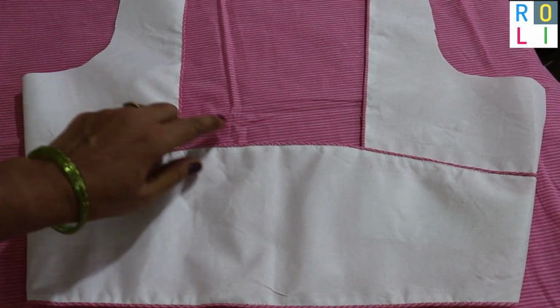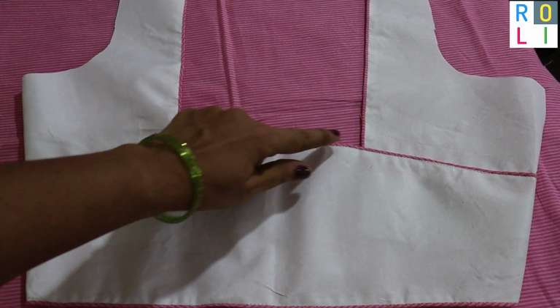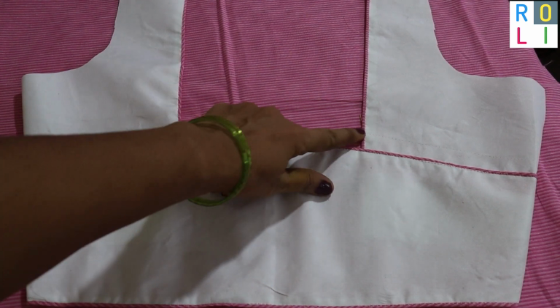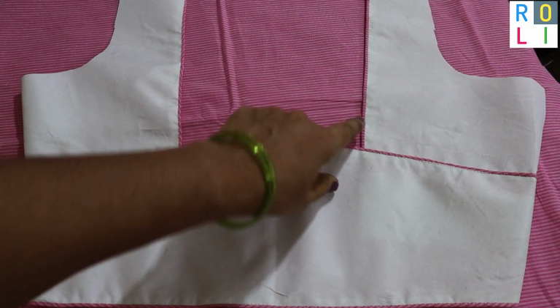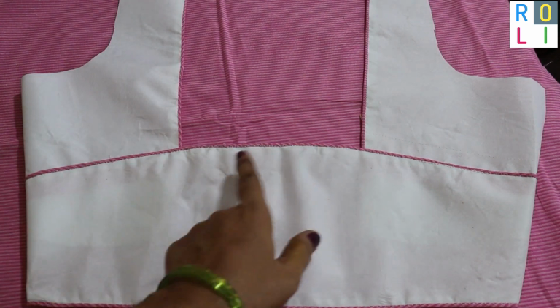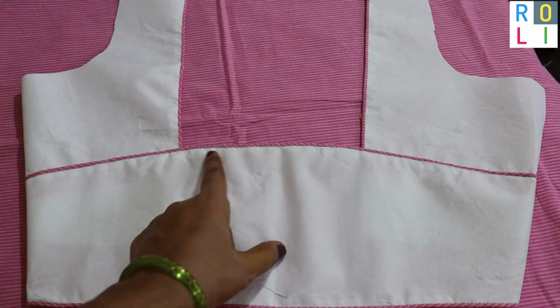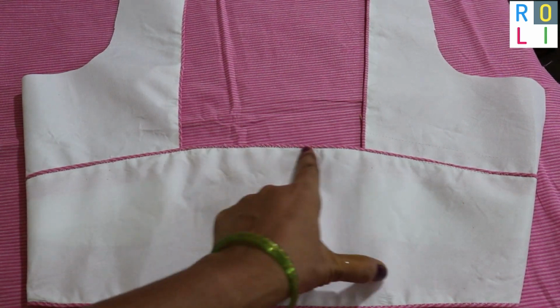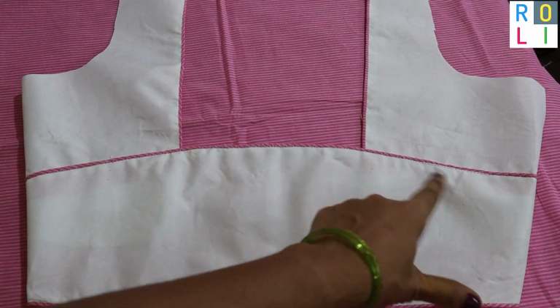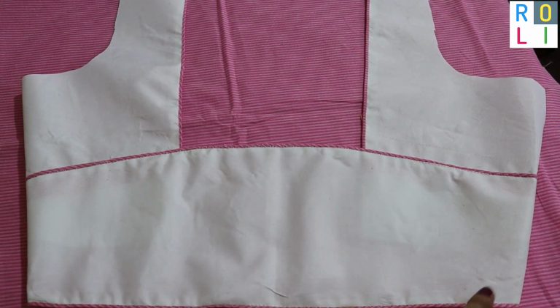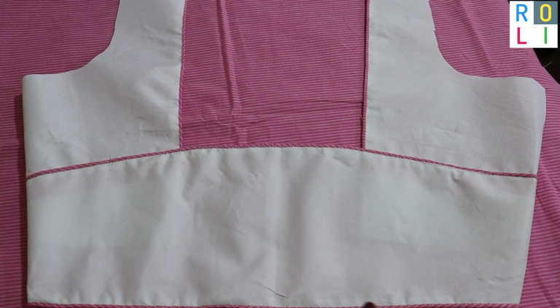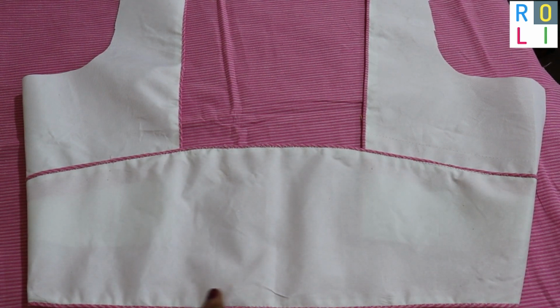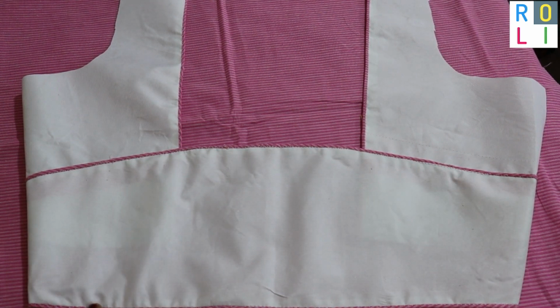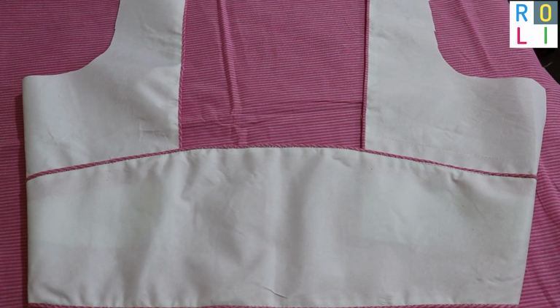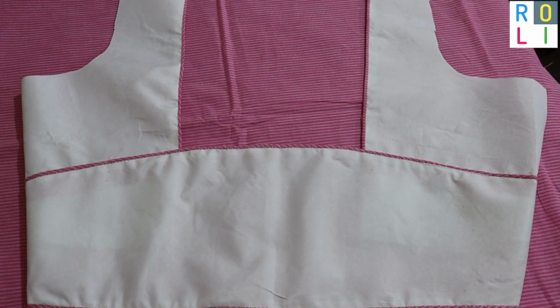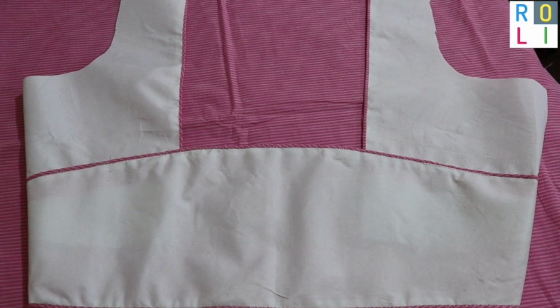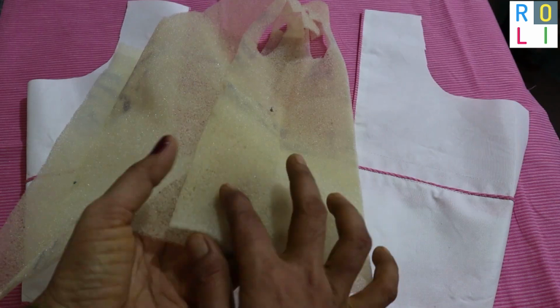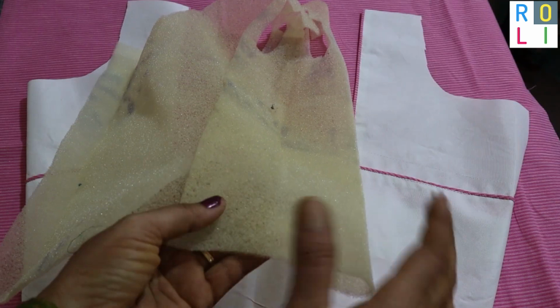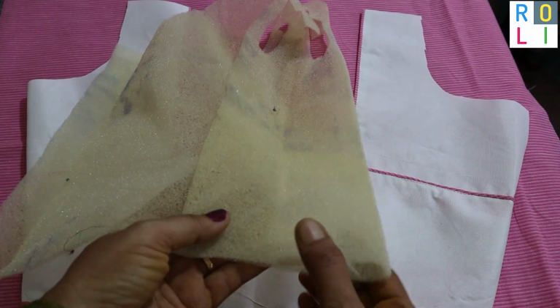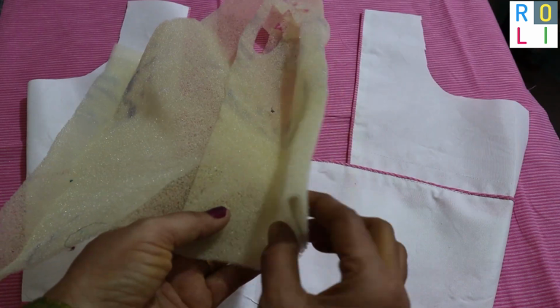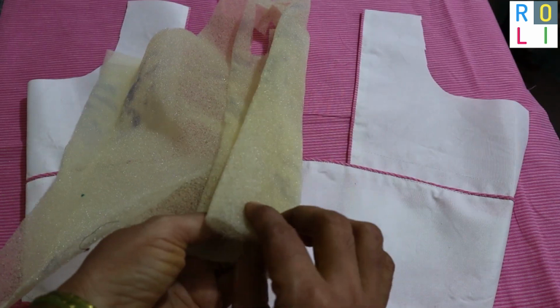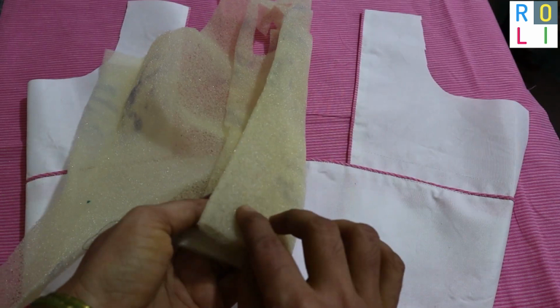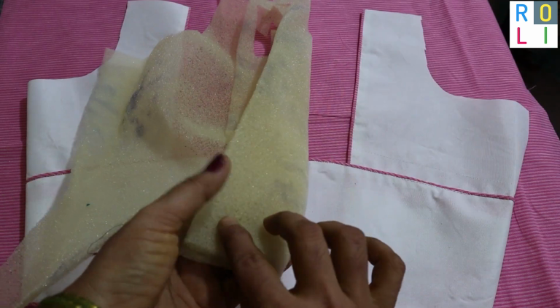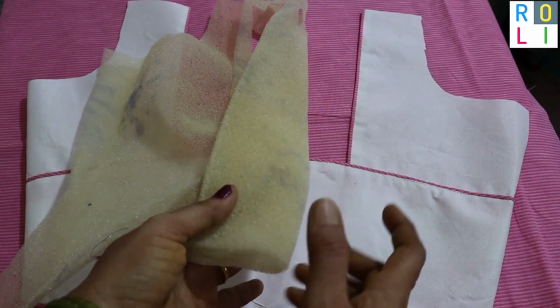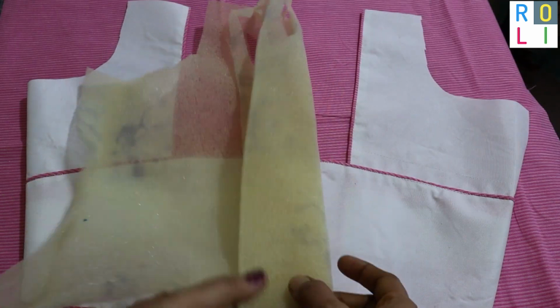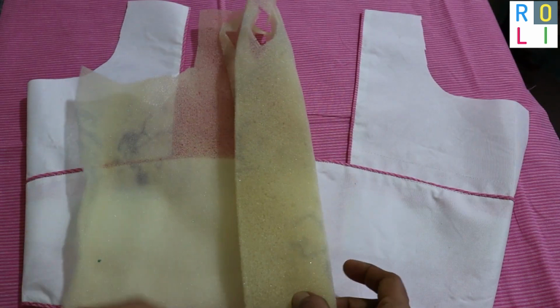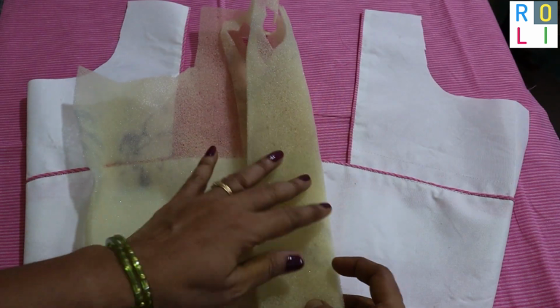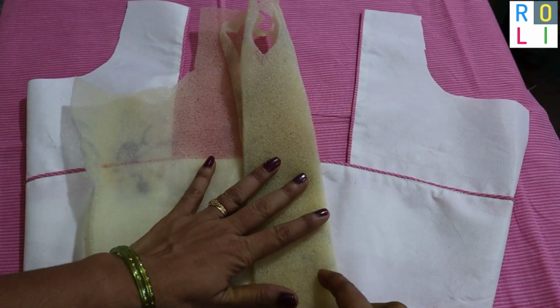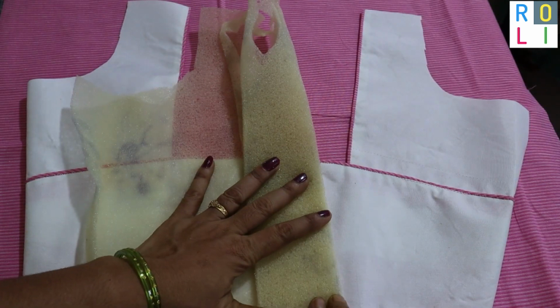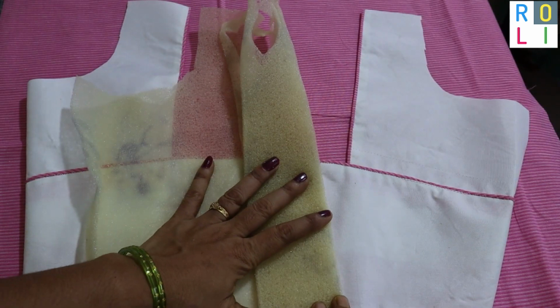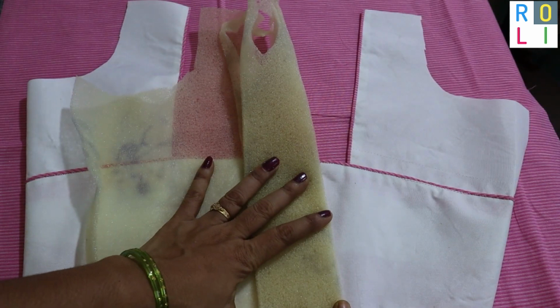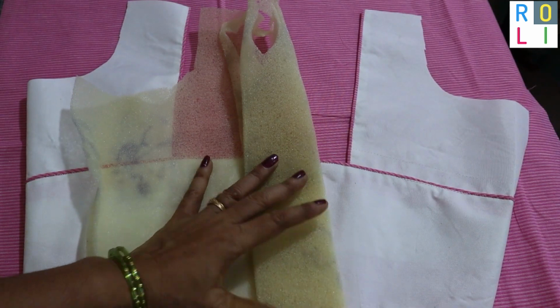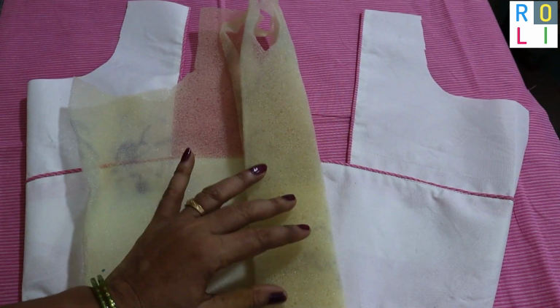We have a blouse stitch in this pattern. This is the two patches attached. This is a small model and we have a little foam.